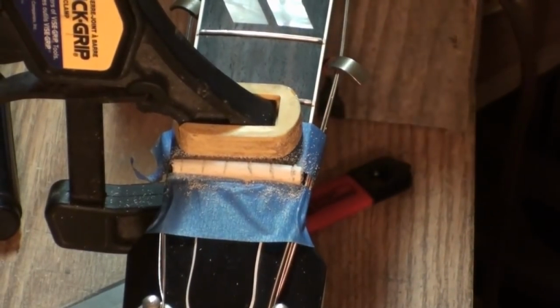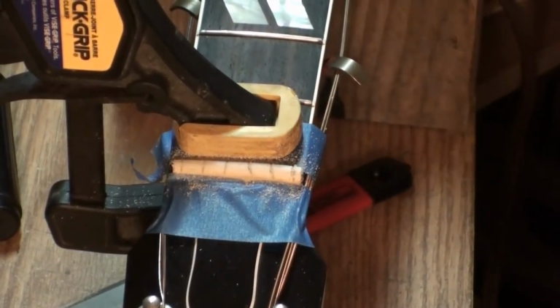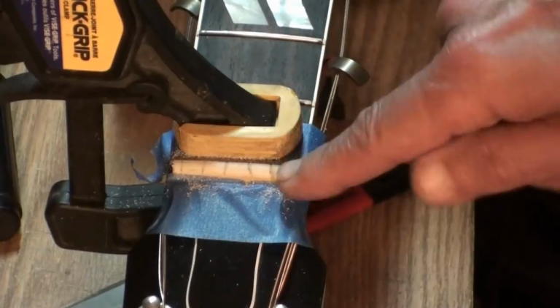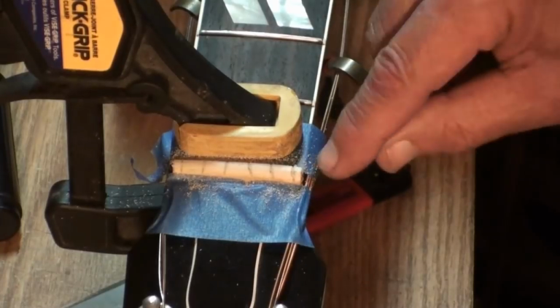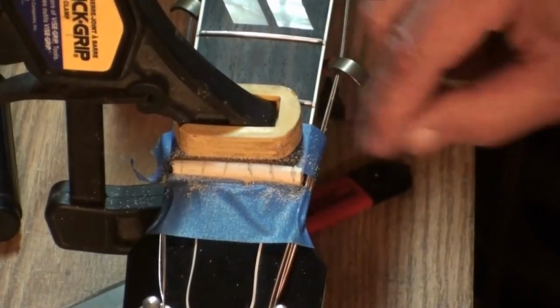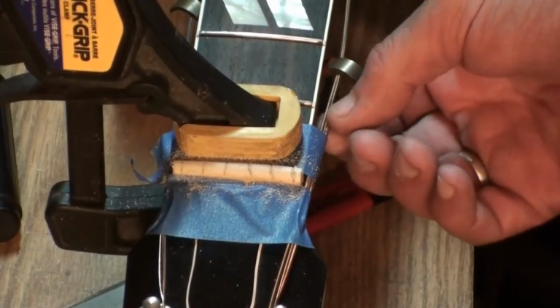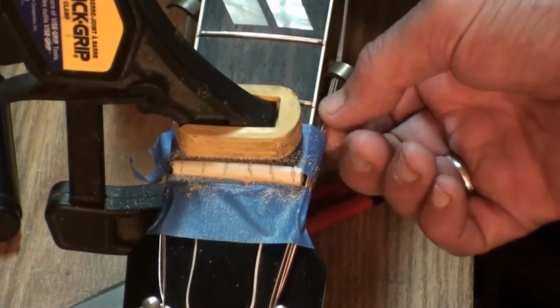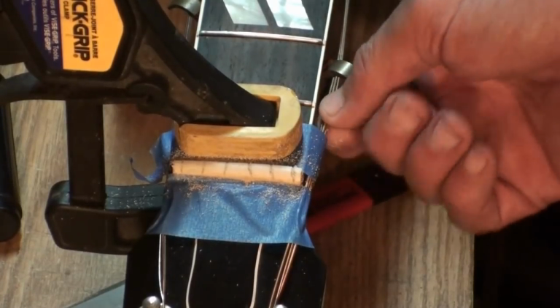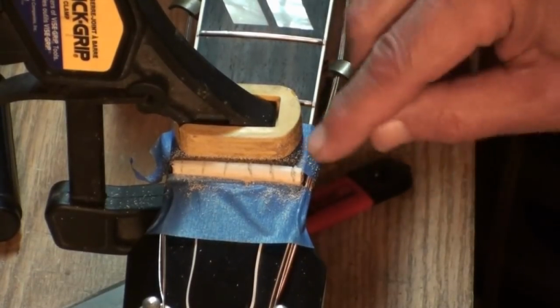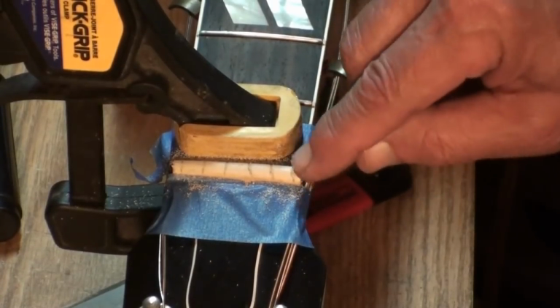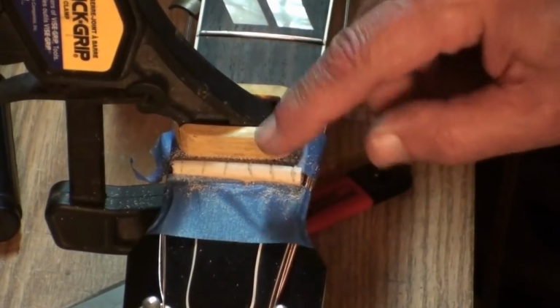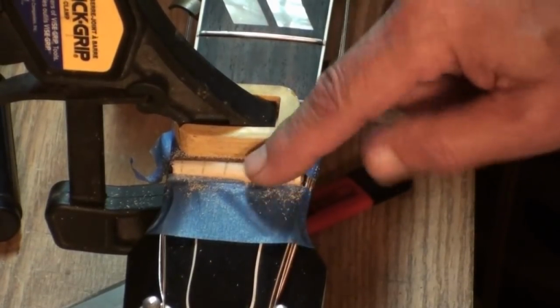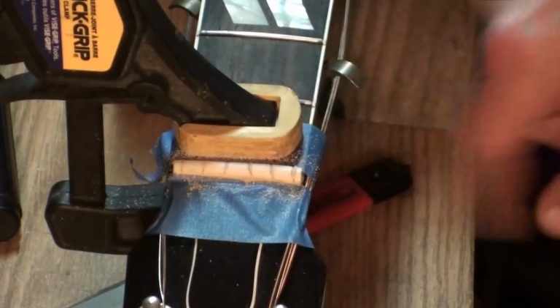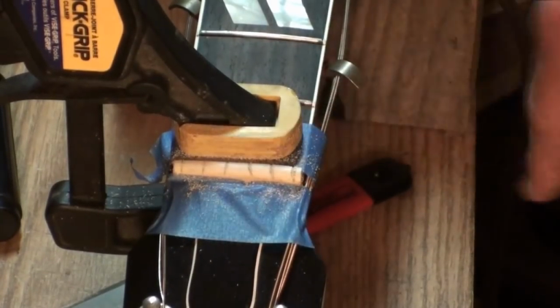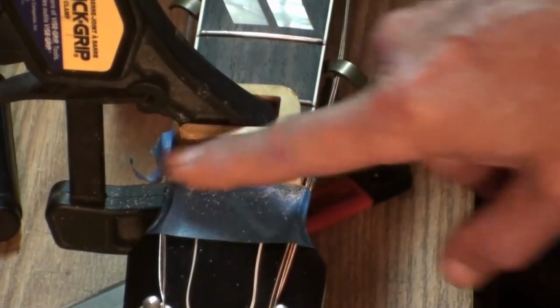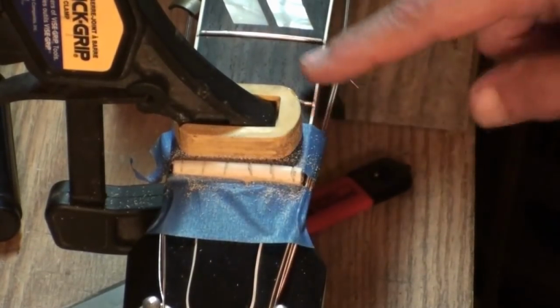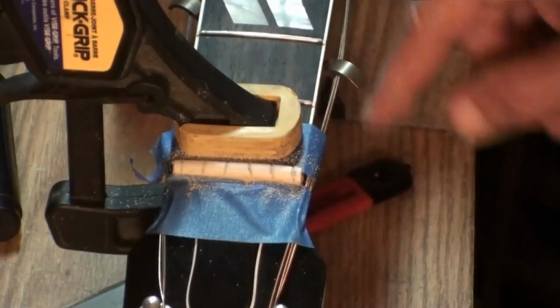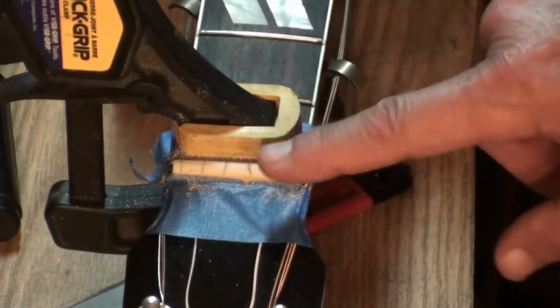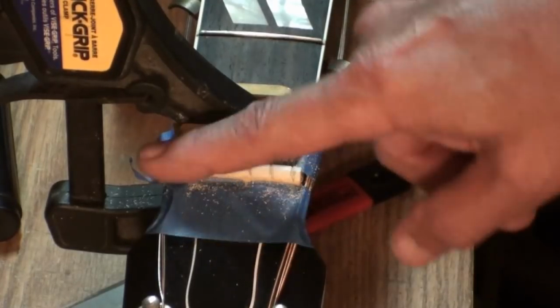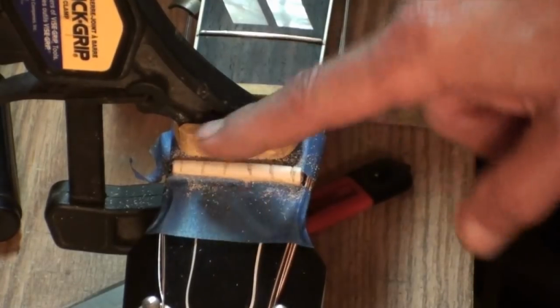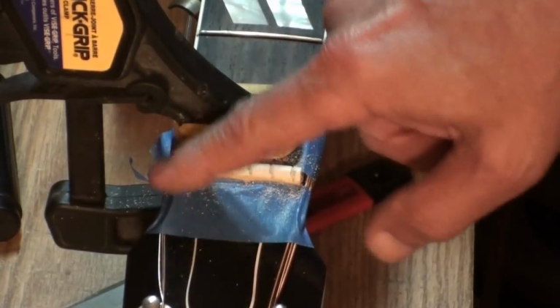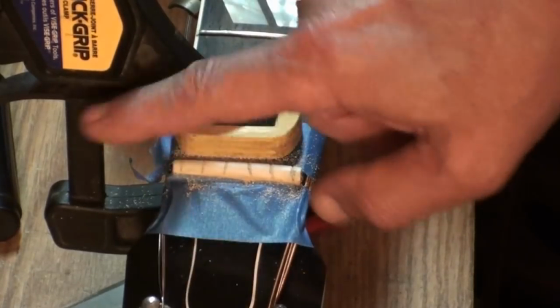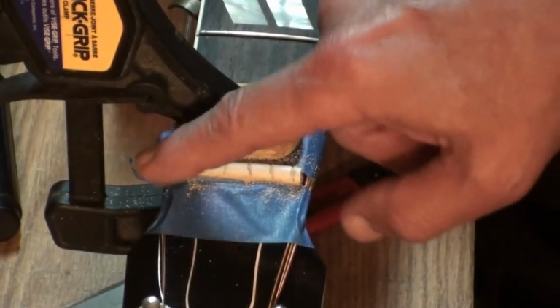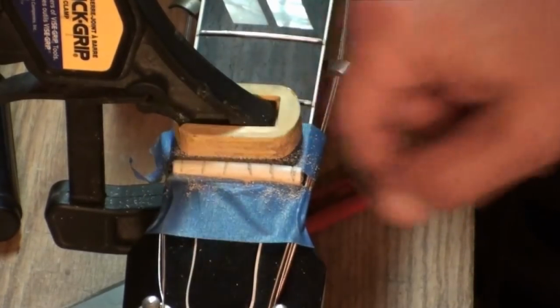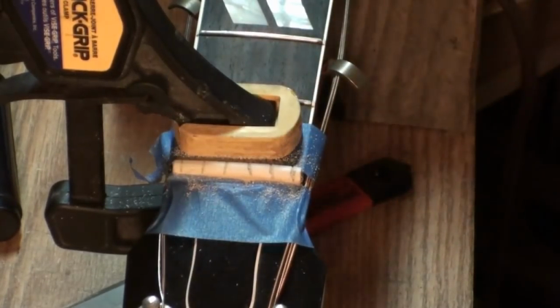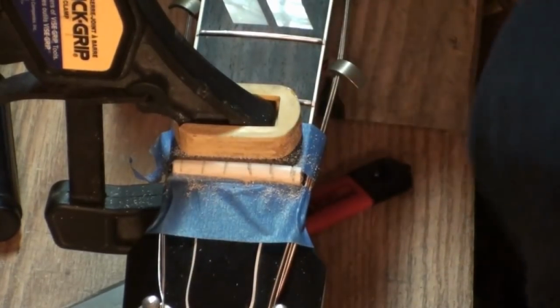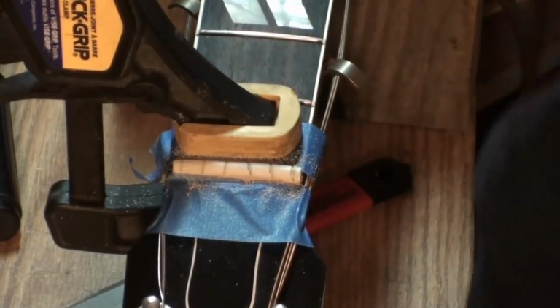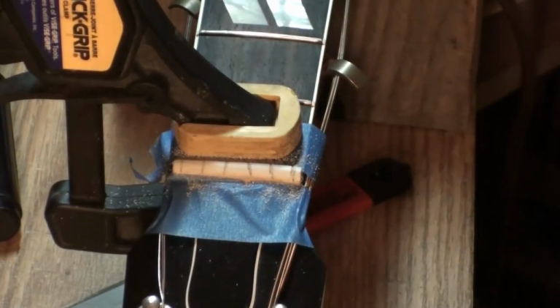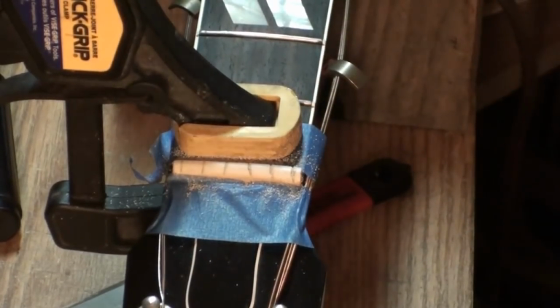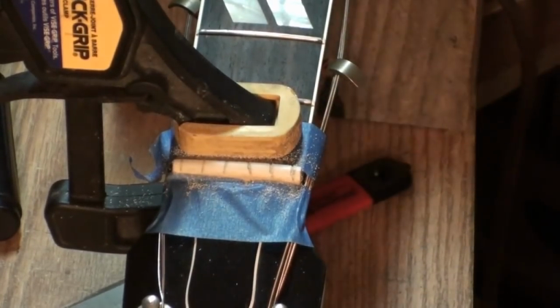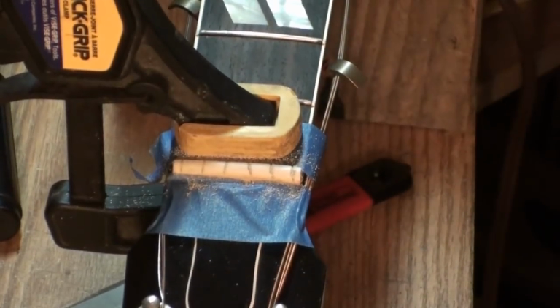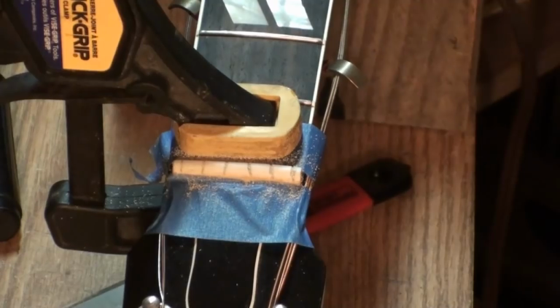The string should have about half the diameter of the string sticking up above the top of the nut. On the wound strings at least — you don't have to worry about the unwound ones so much. That's the way I do it.